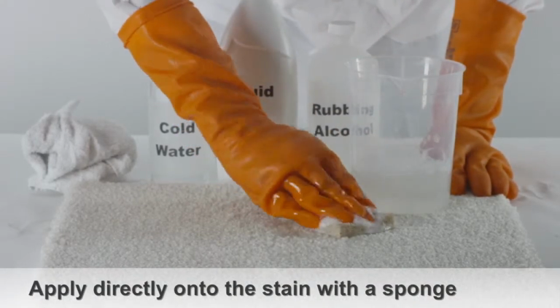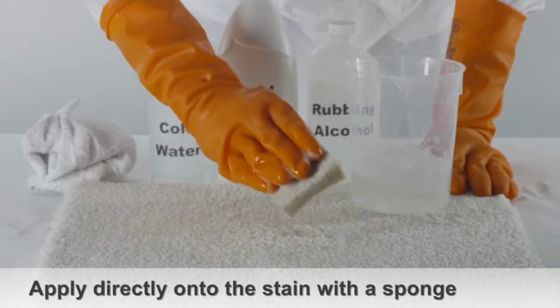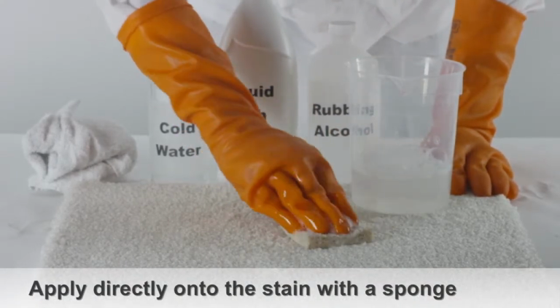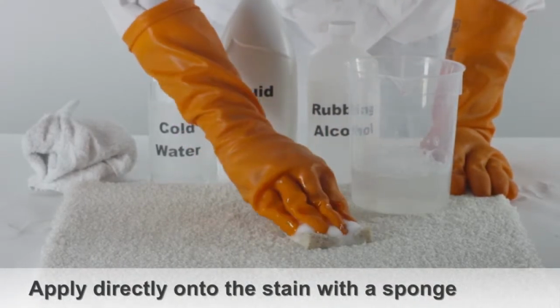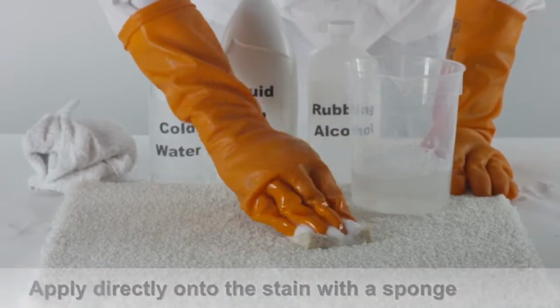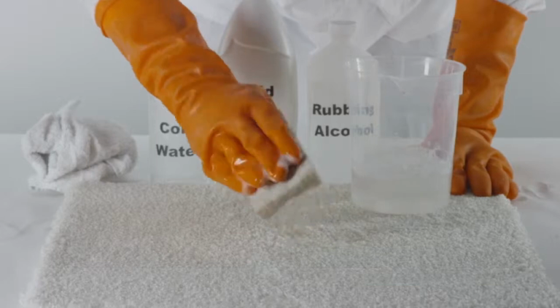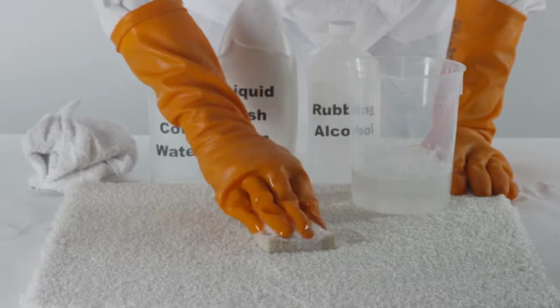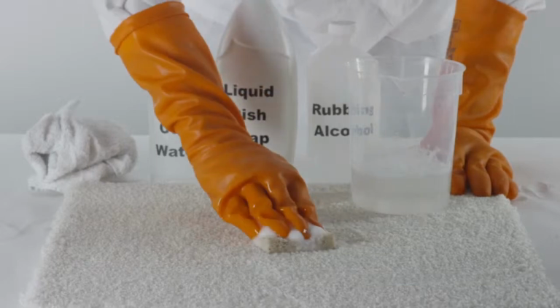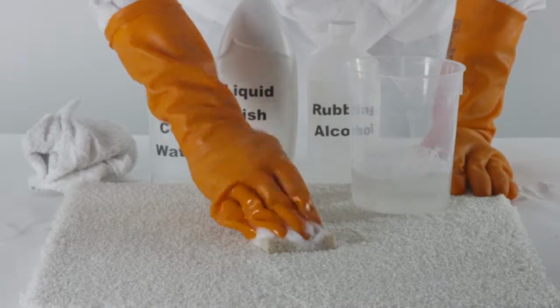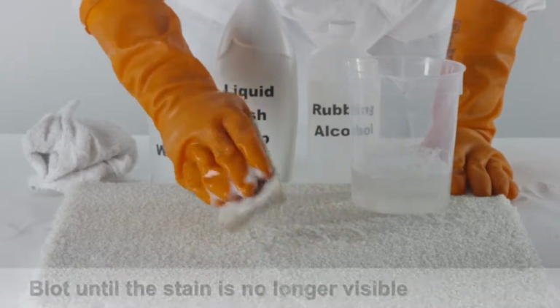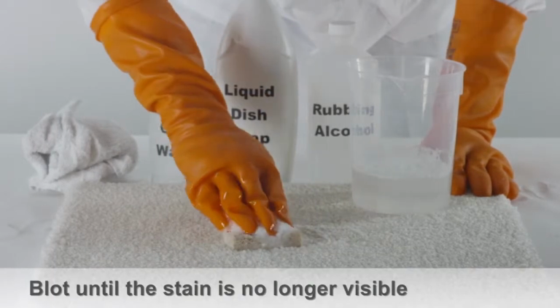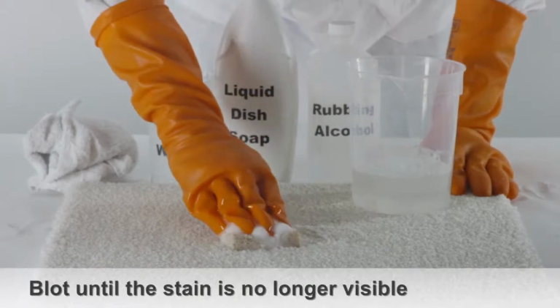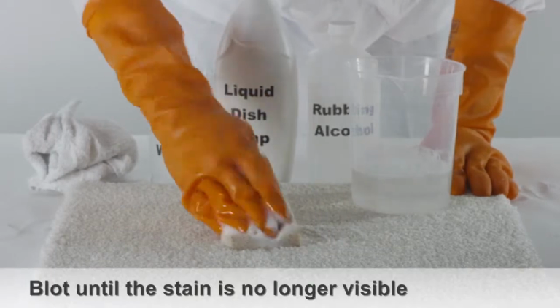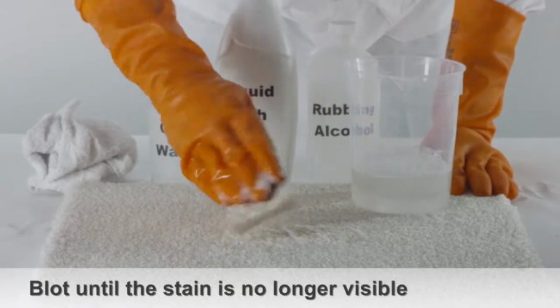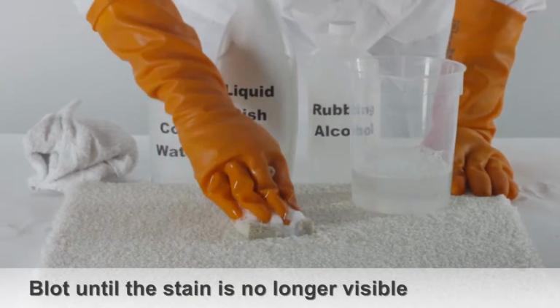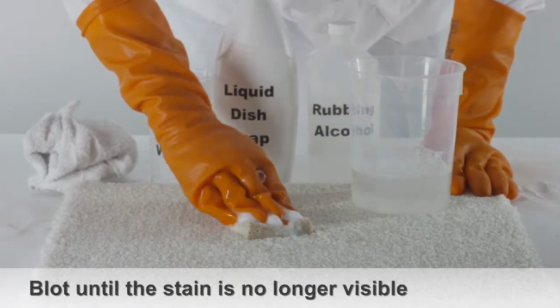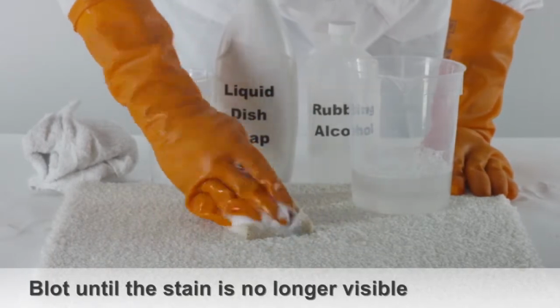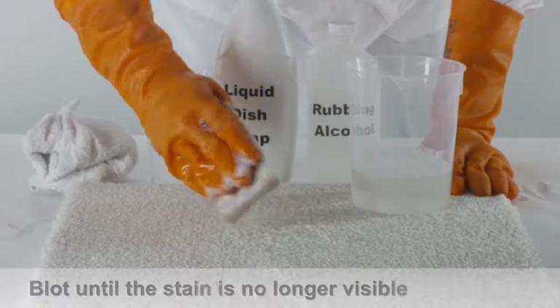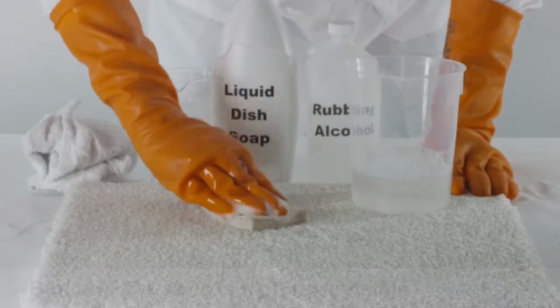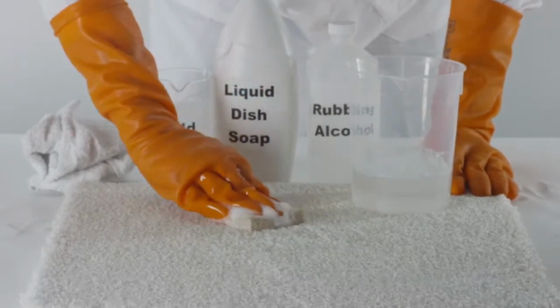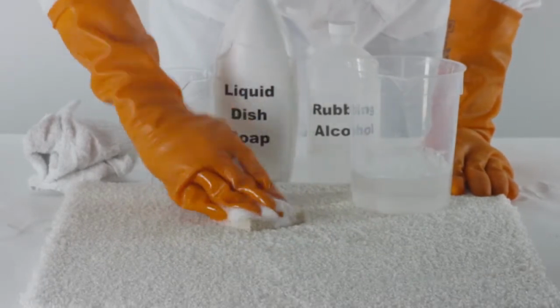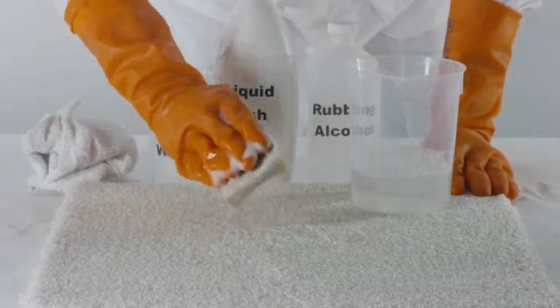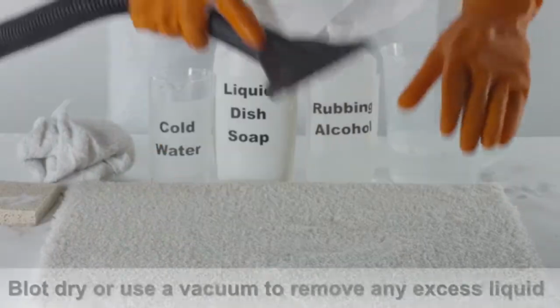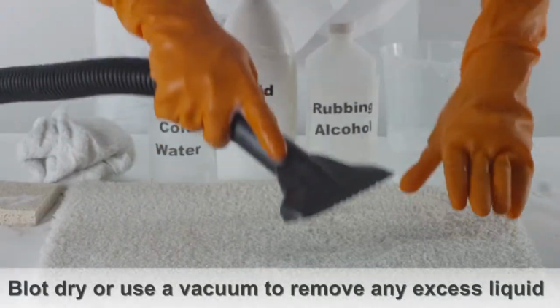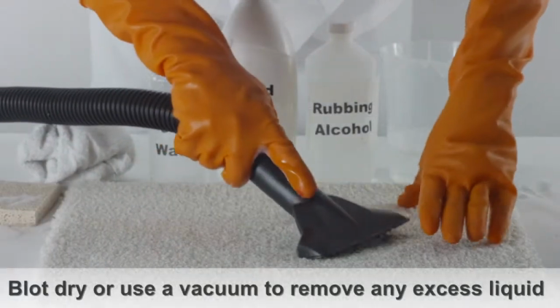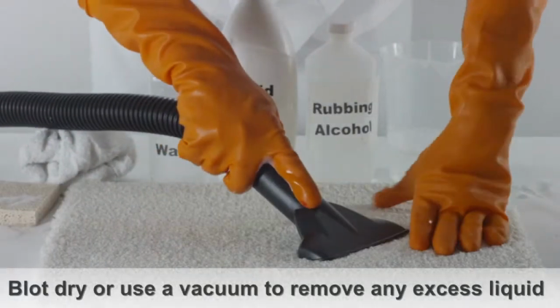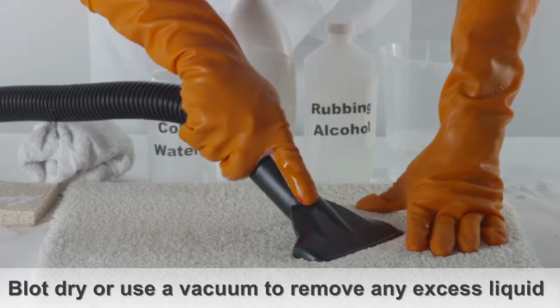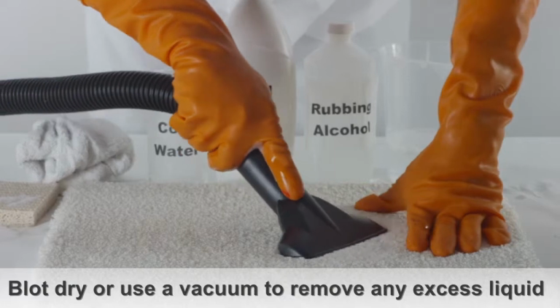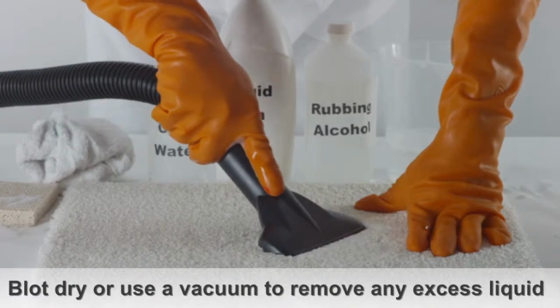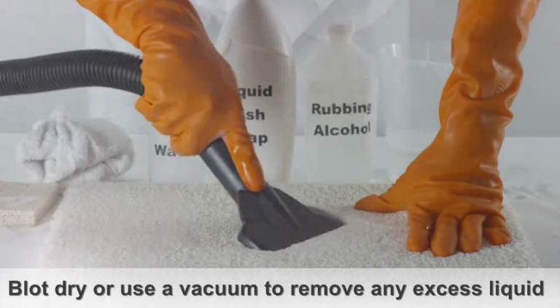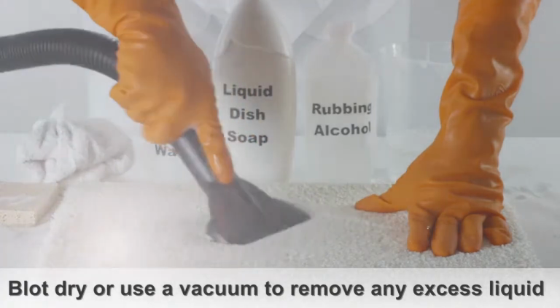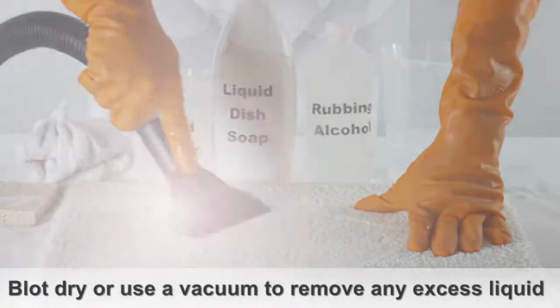Blotting the affected area of the carpet until the oil stain is no longer visible. Blot dry the area or use a vacuum to remove any excess liquid.